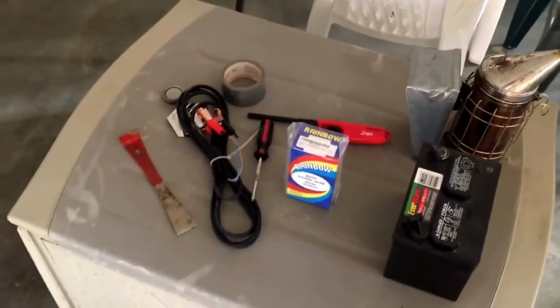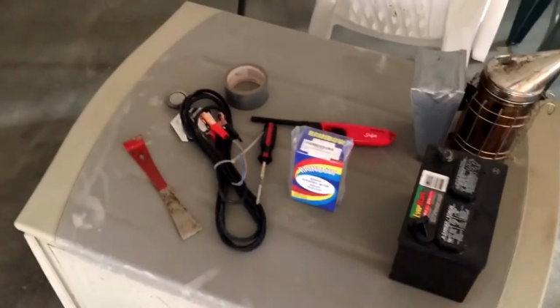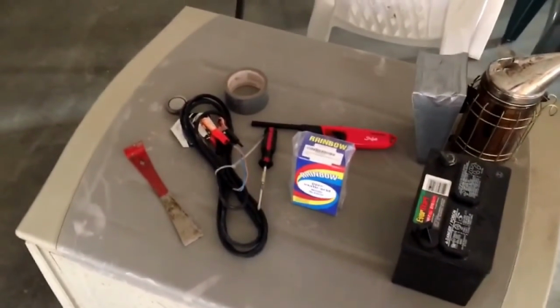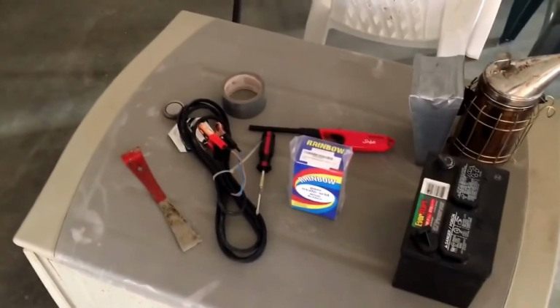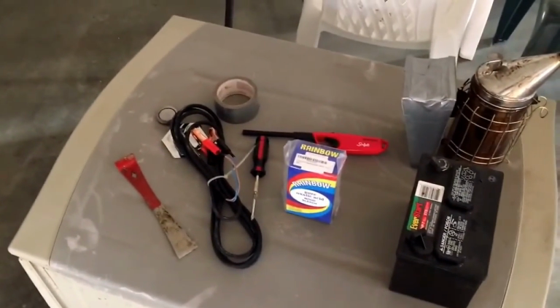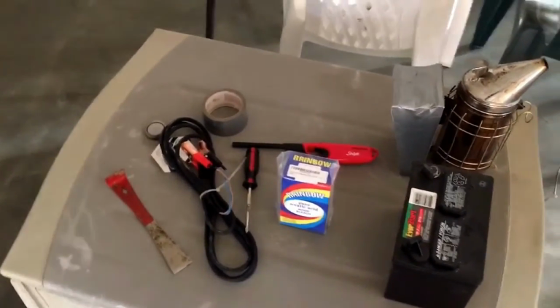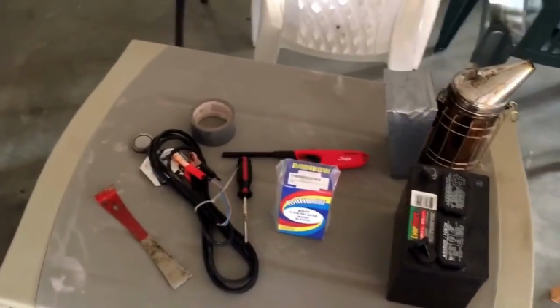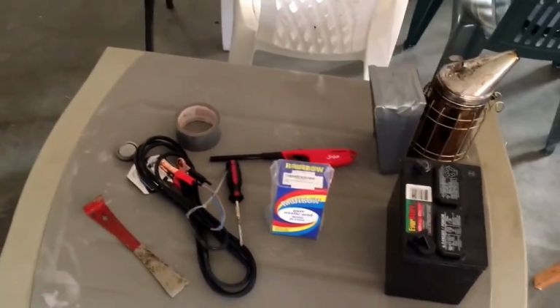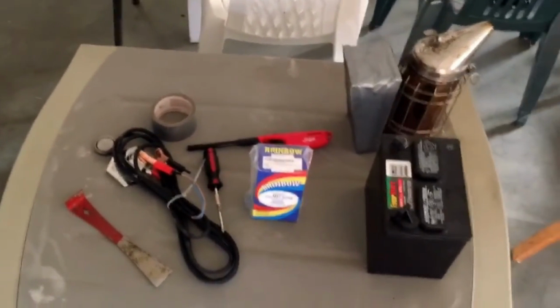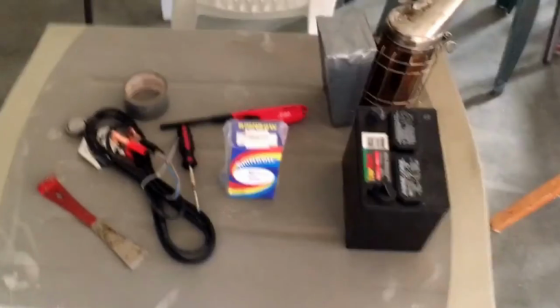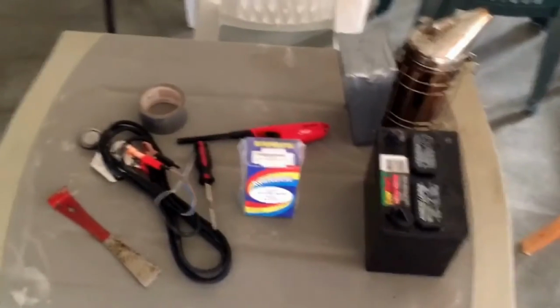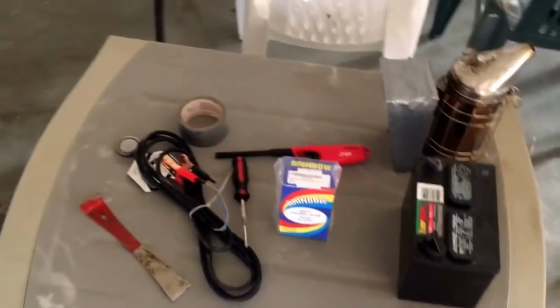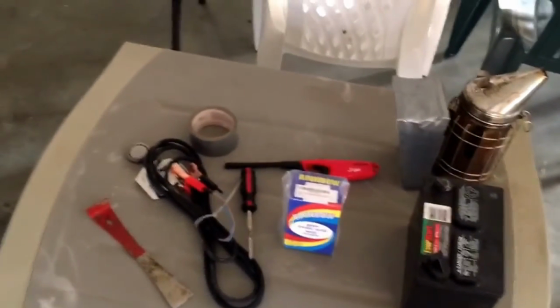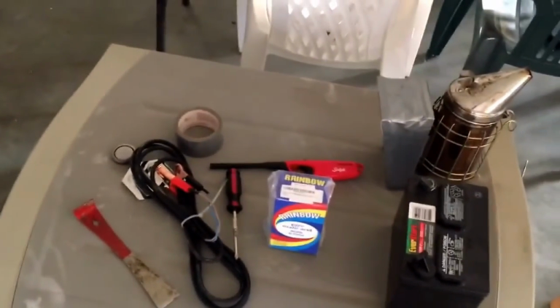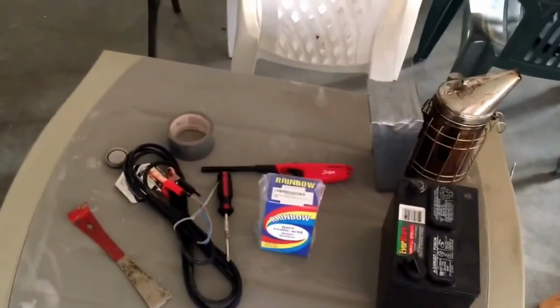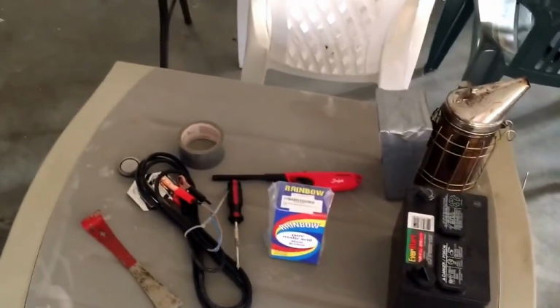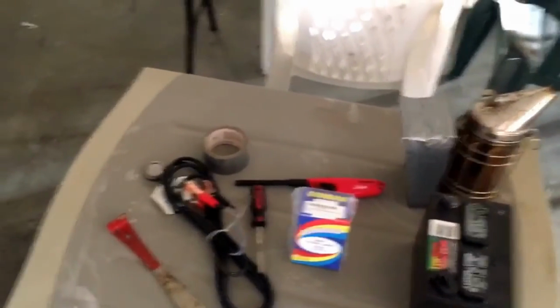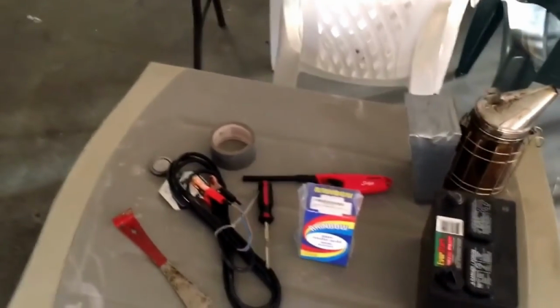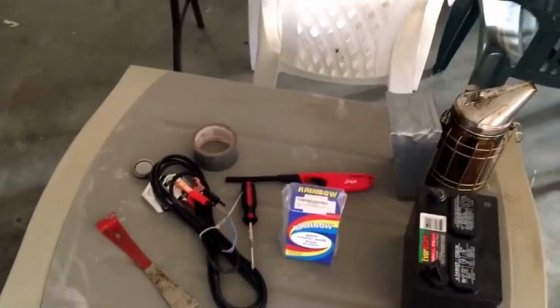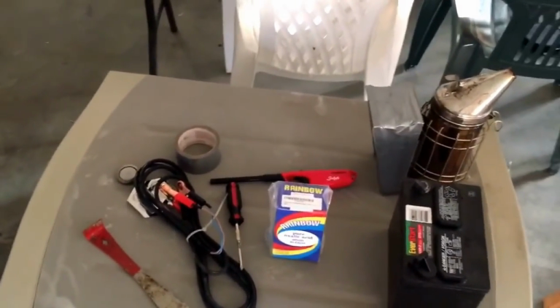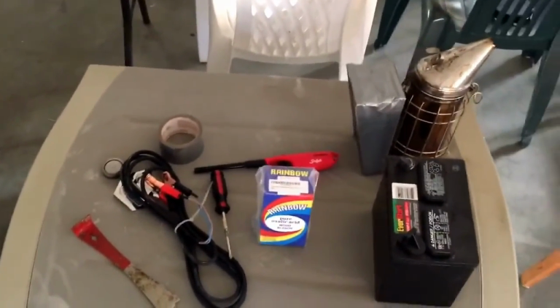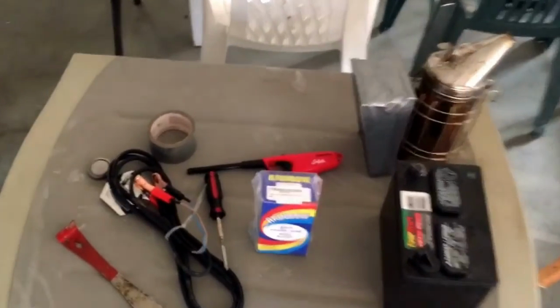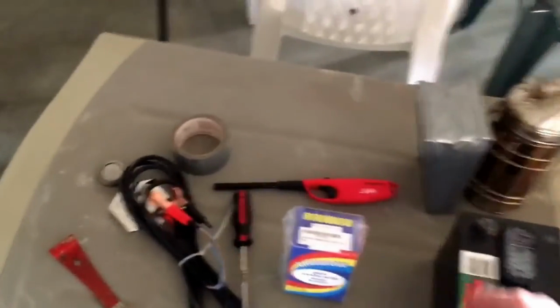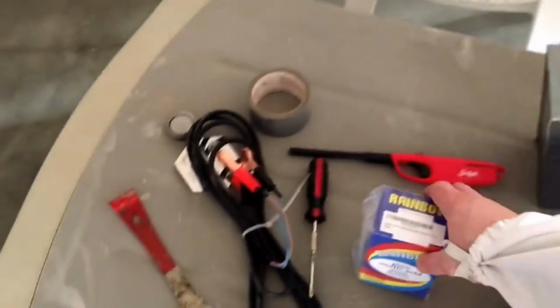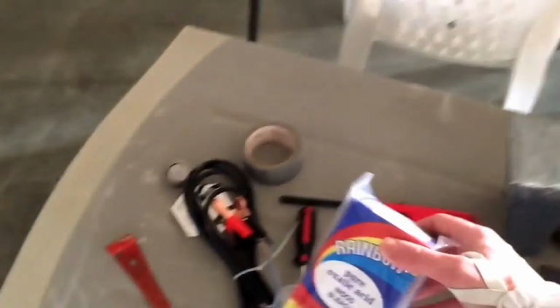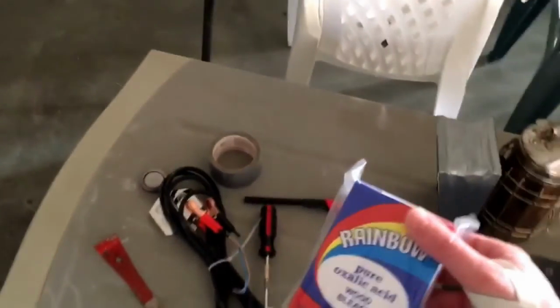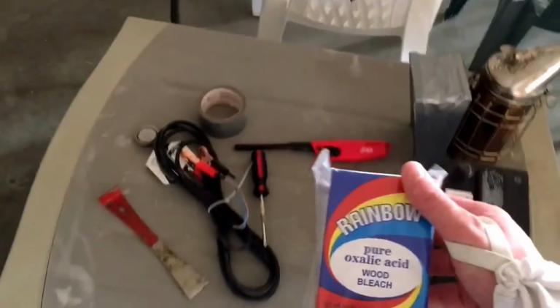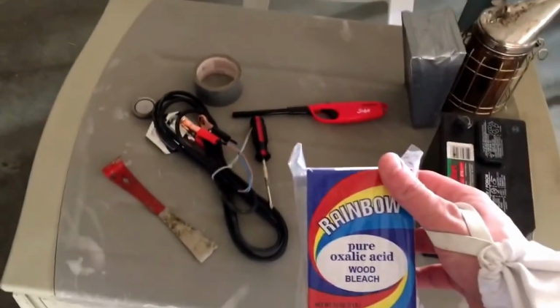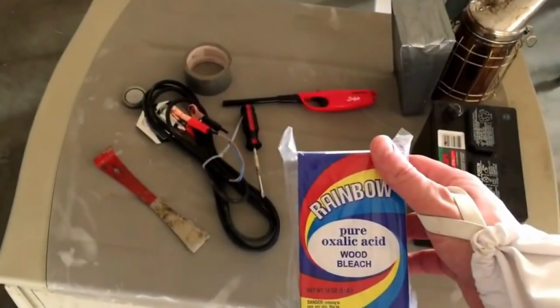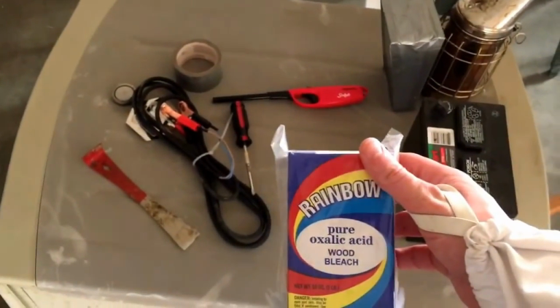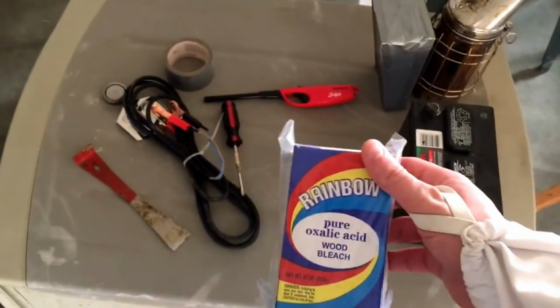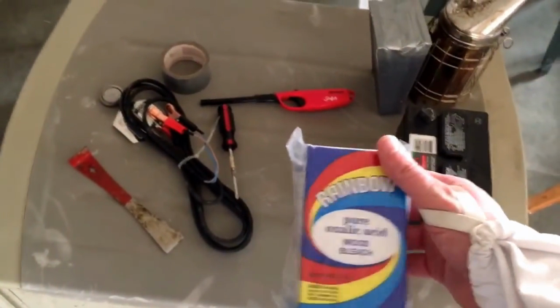Here's what we got going on today: we're going to do an oxalic acid treatment. Oxalic acid is not approved for commercial beekeeping in the United States, but it's something they use in Canada and Europe all the time.